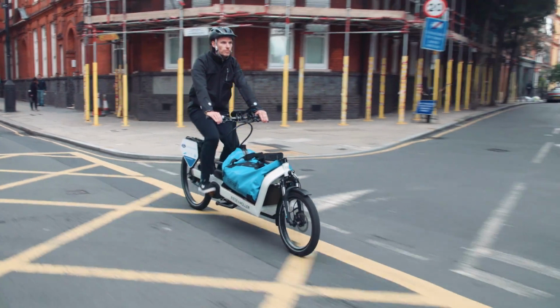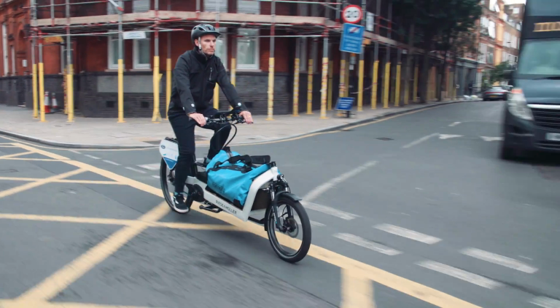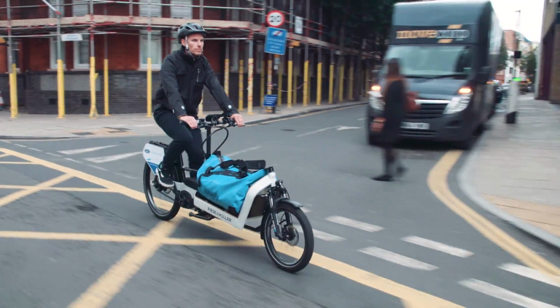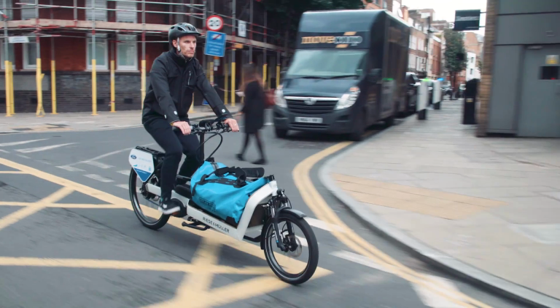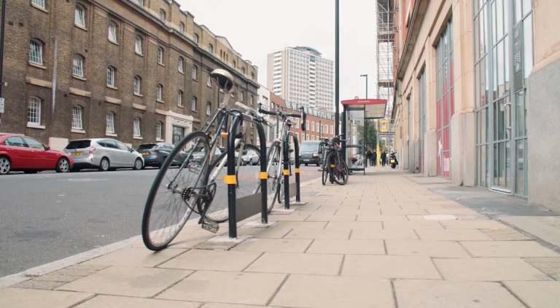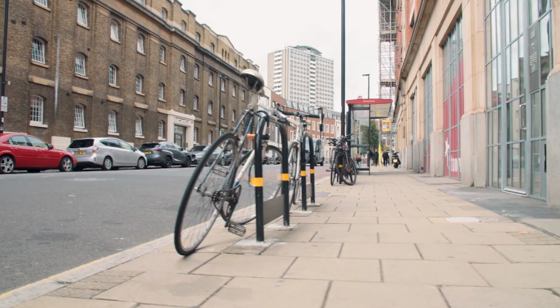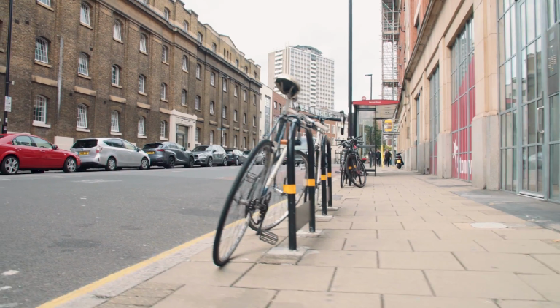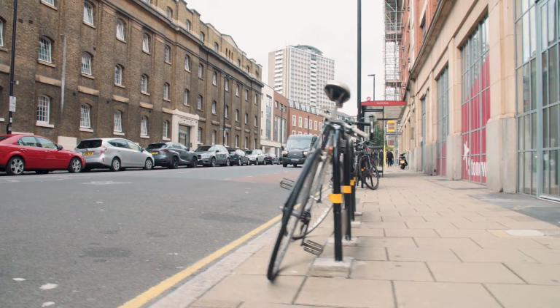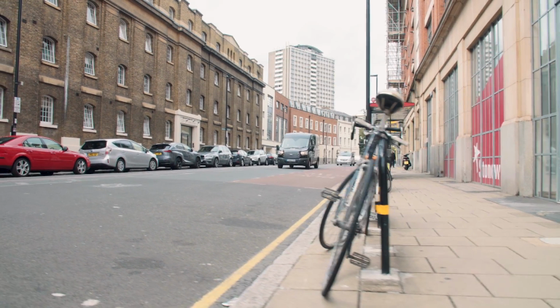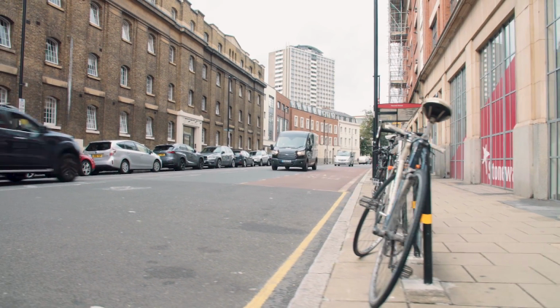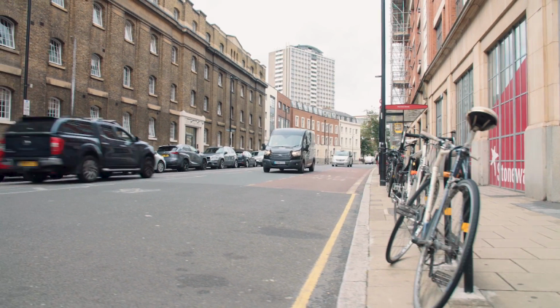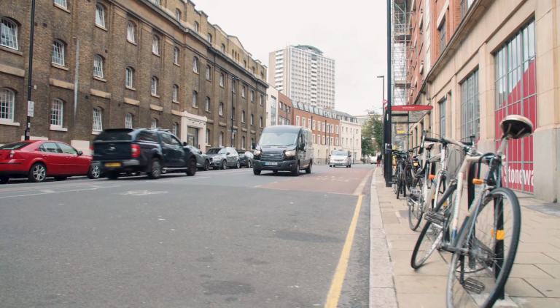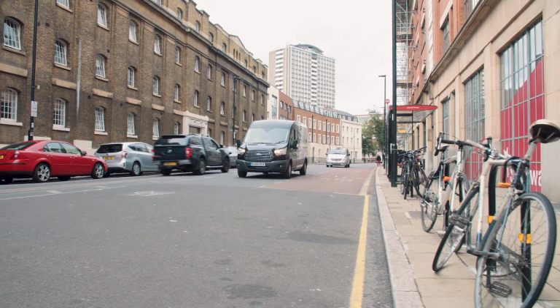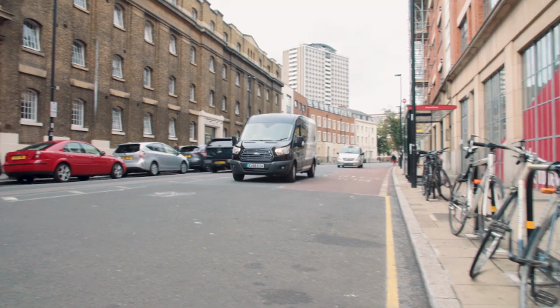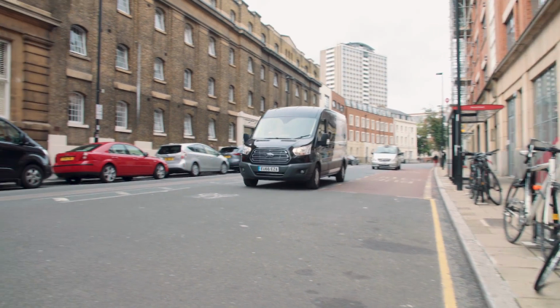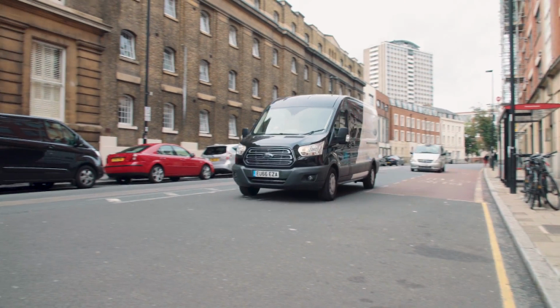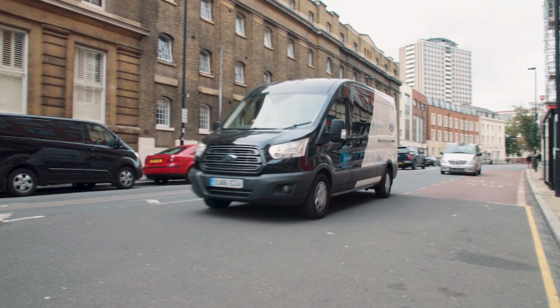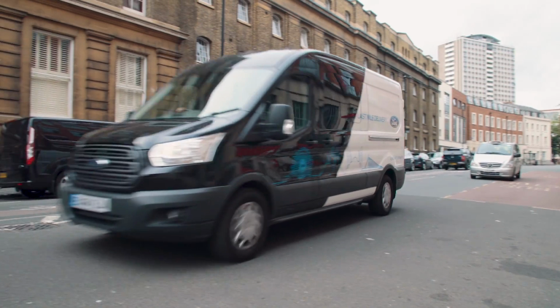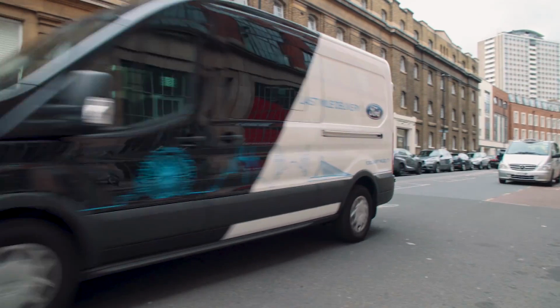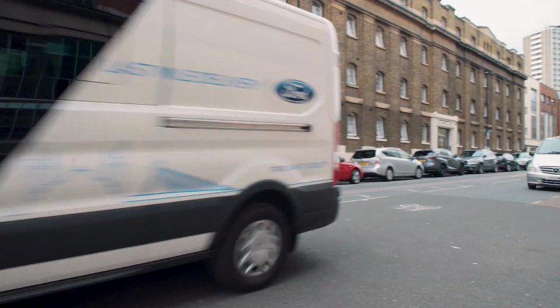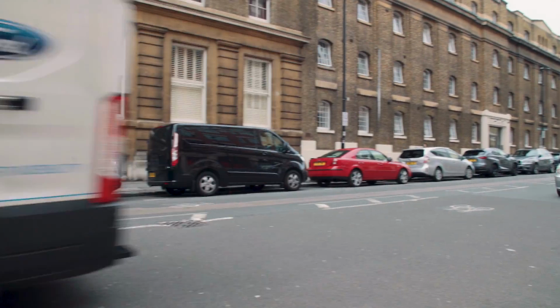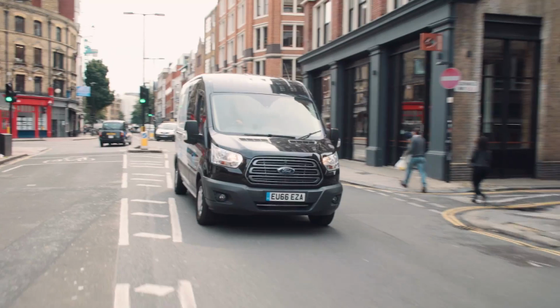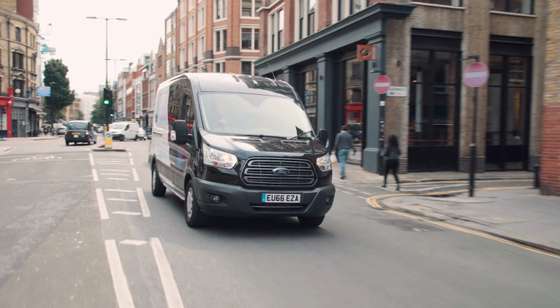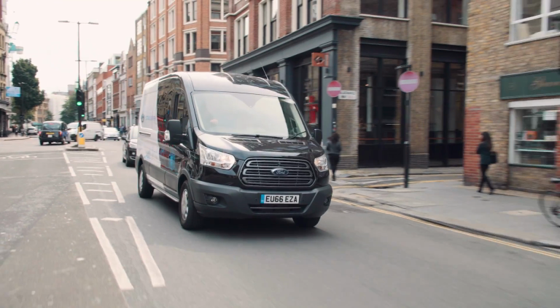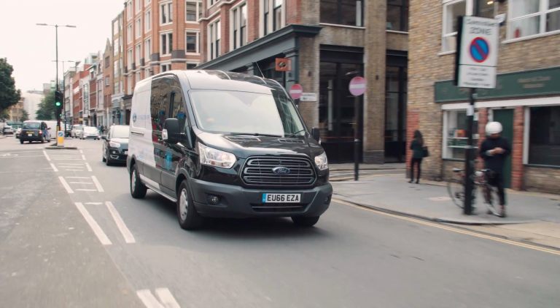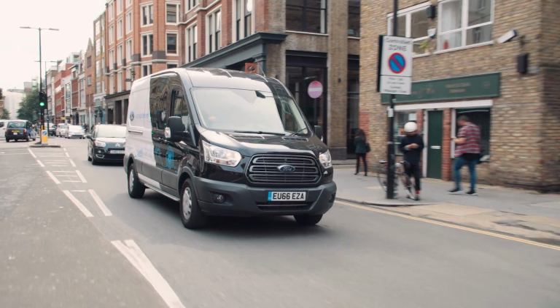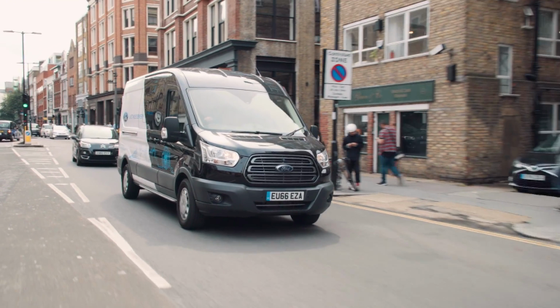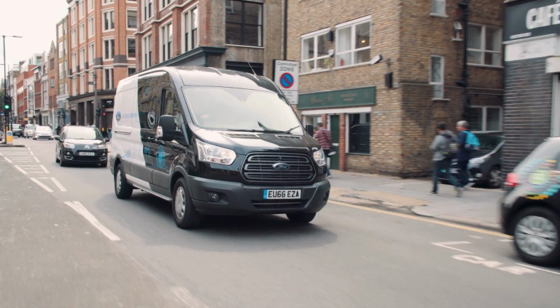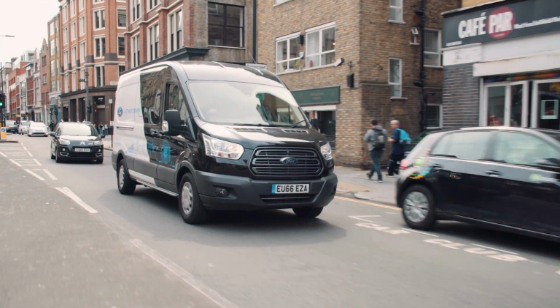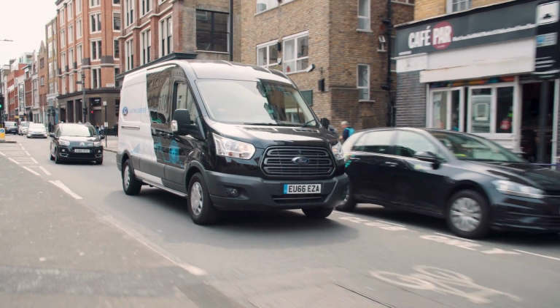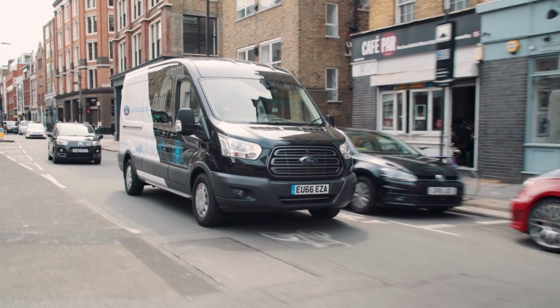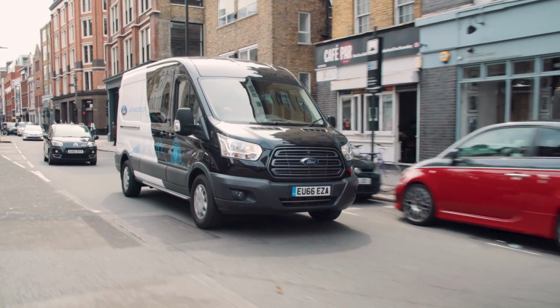Ford is Europe's top-selling commercial vehicle brand, and last-mile delivery is just one example of its commitment to tackle the challenges of urban mobility through innovation, technology, and partnerships.